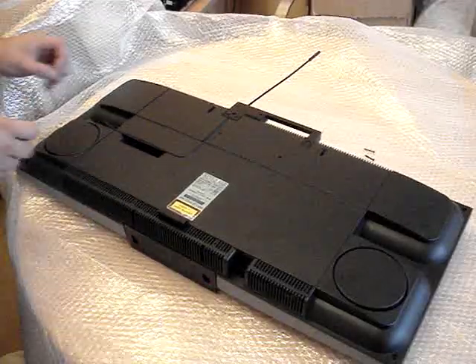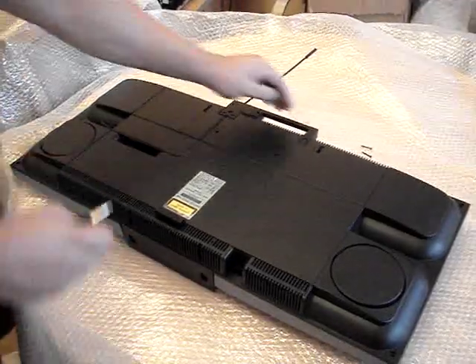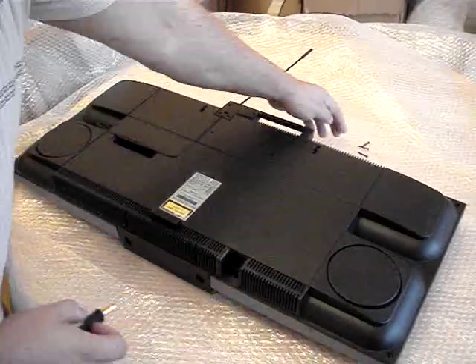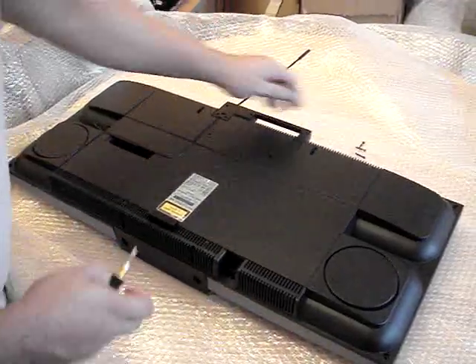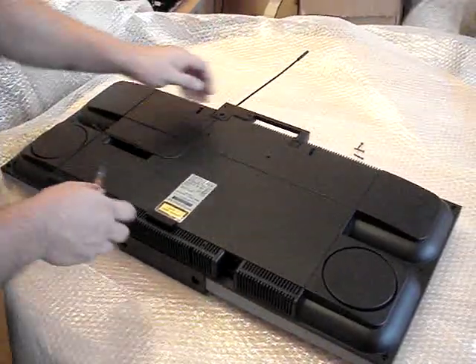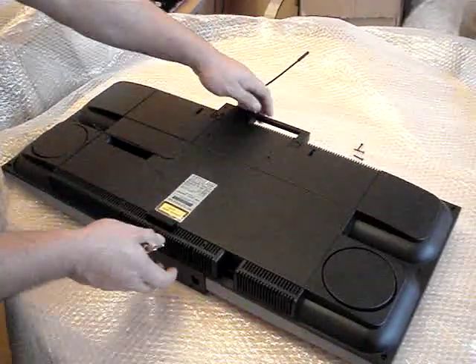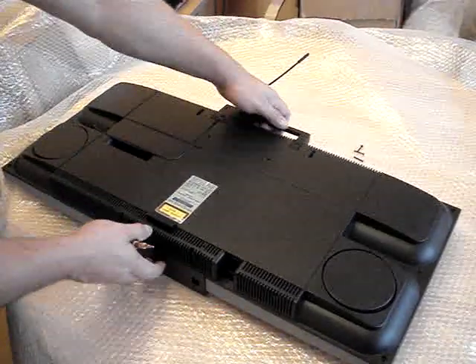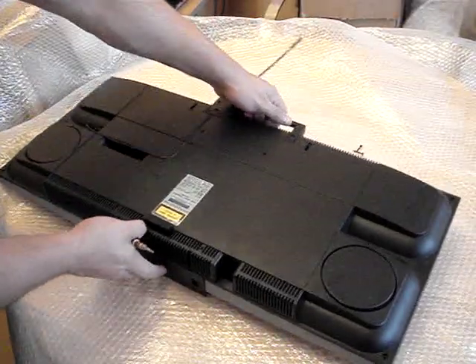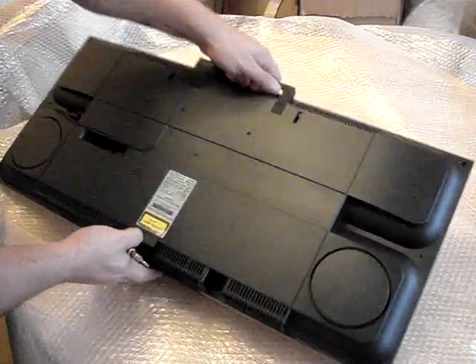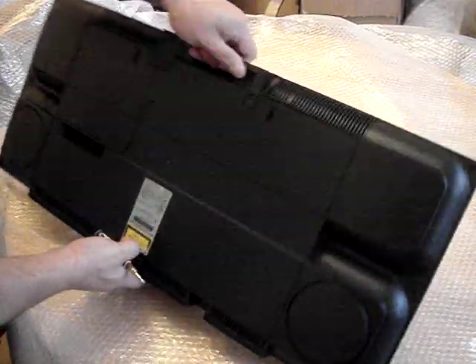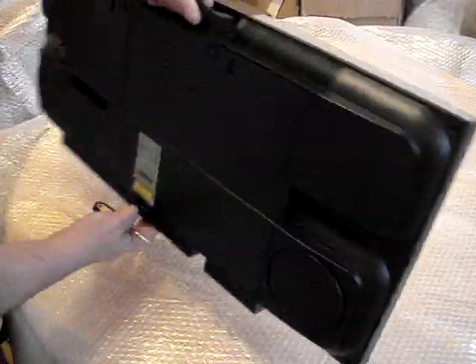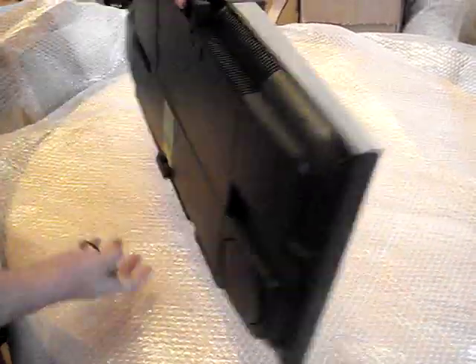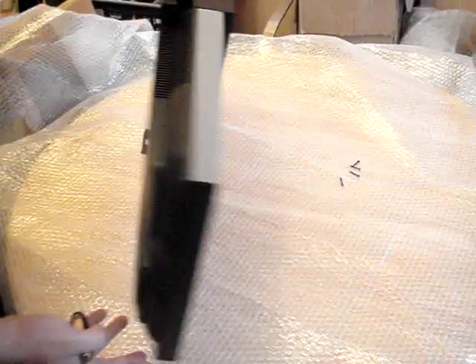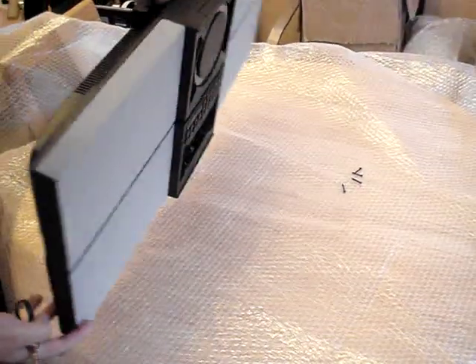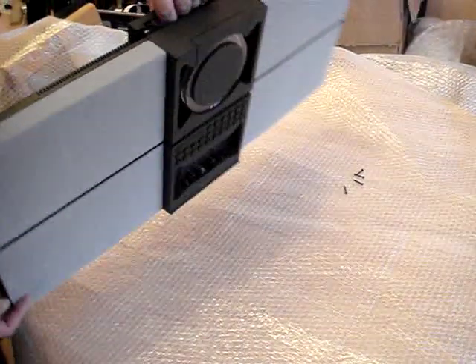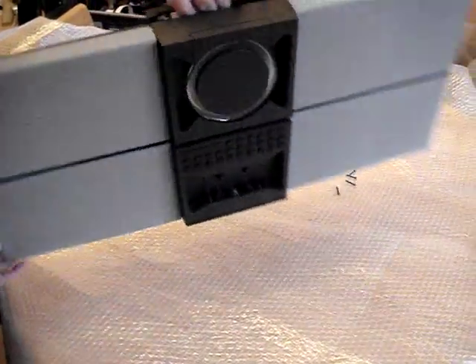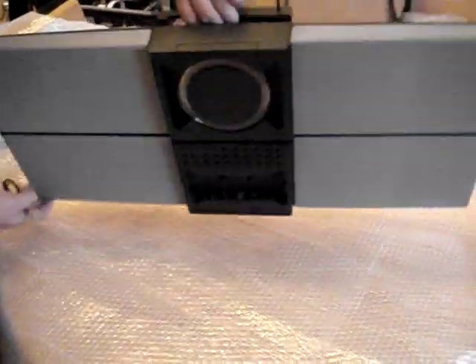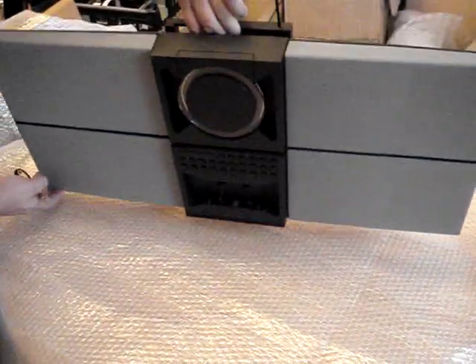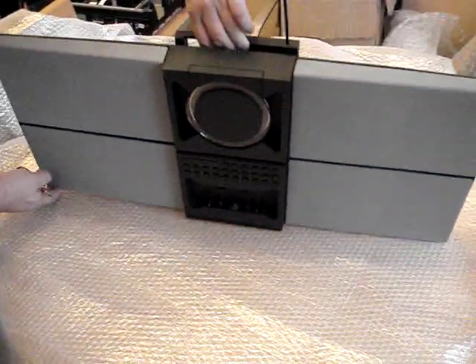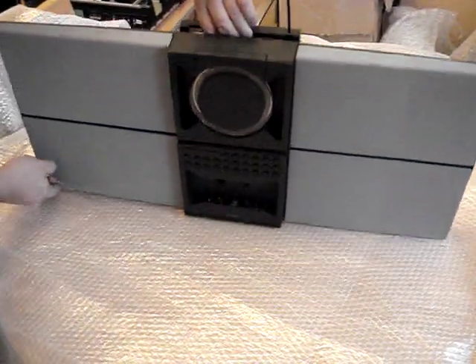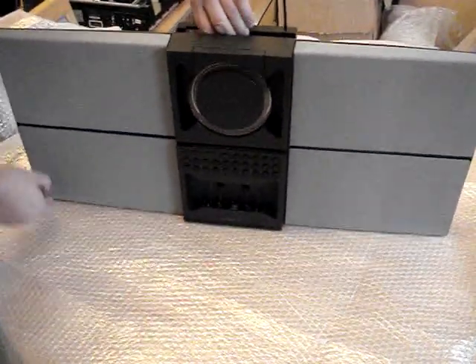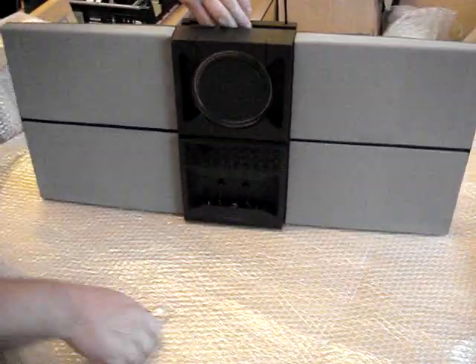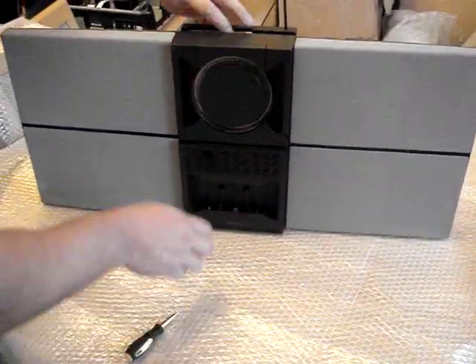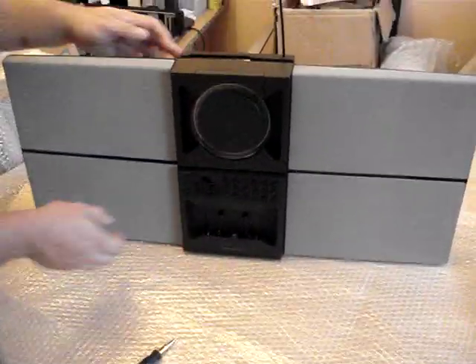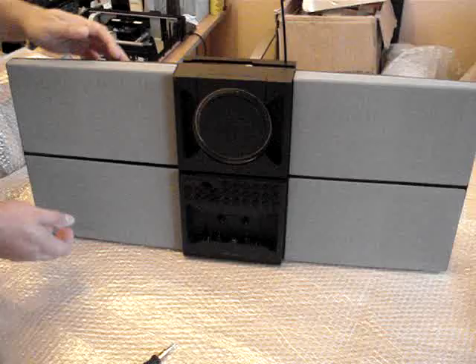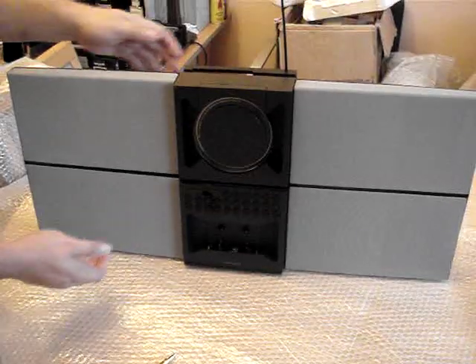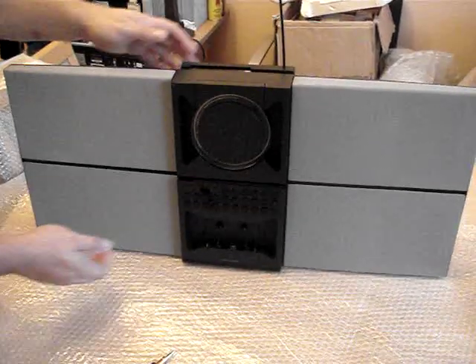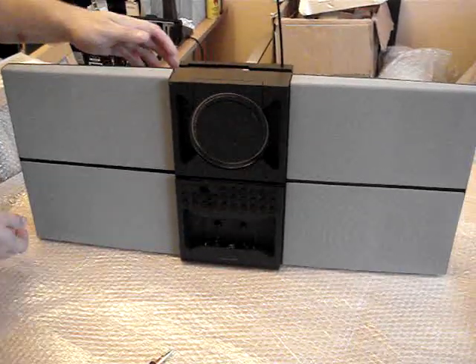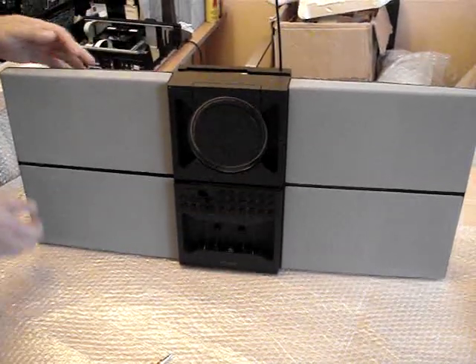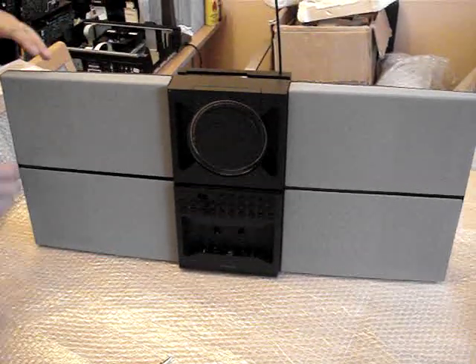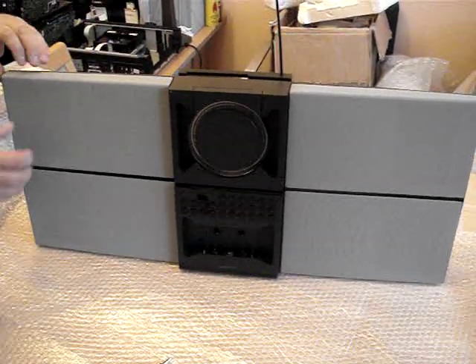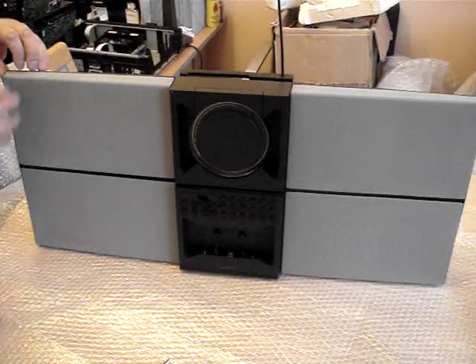Now we've done that, we basically bring the system up again very gently. Let's put it on here. Now we're going to remove the speaker covers.